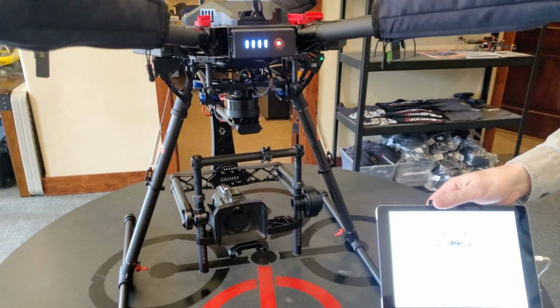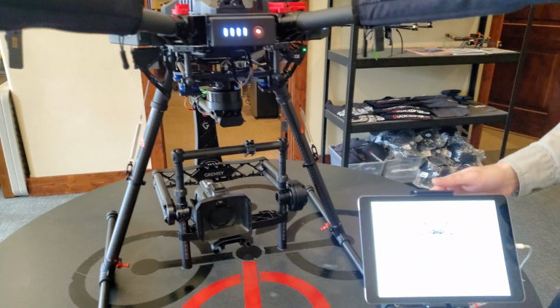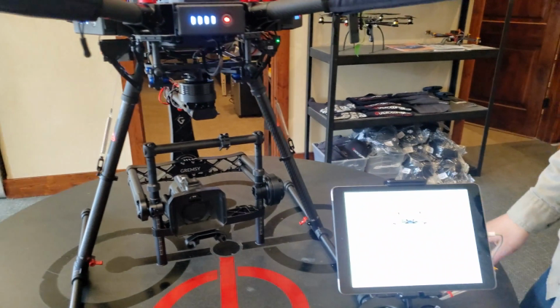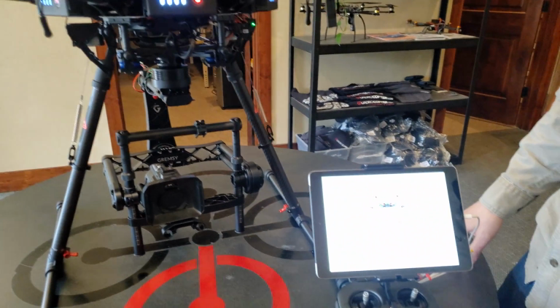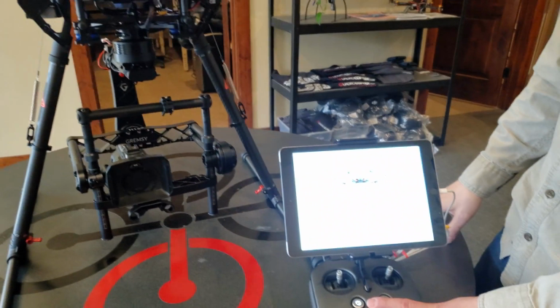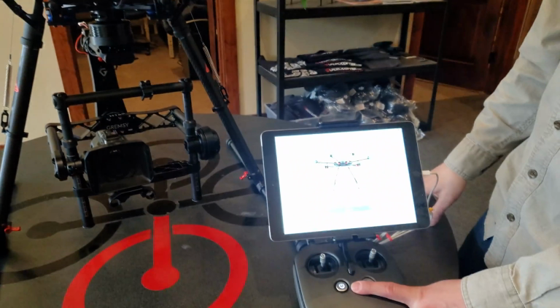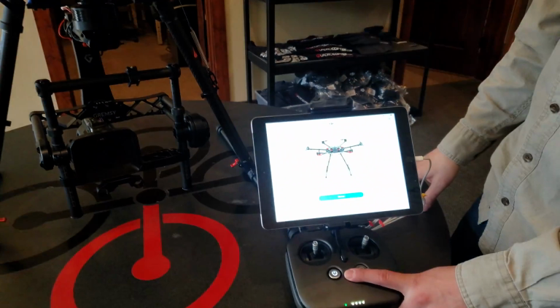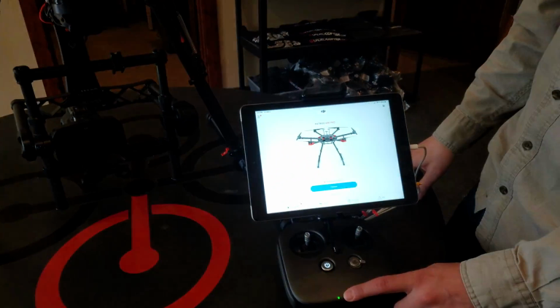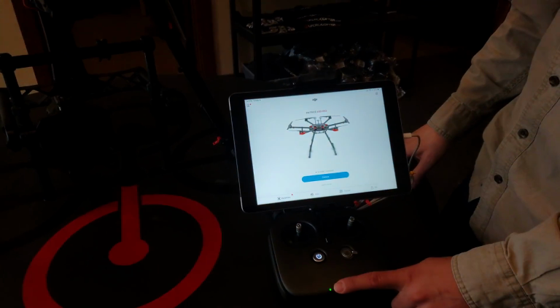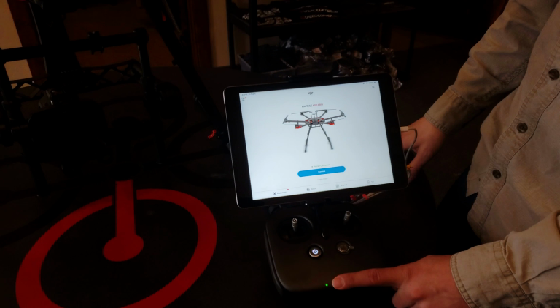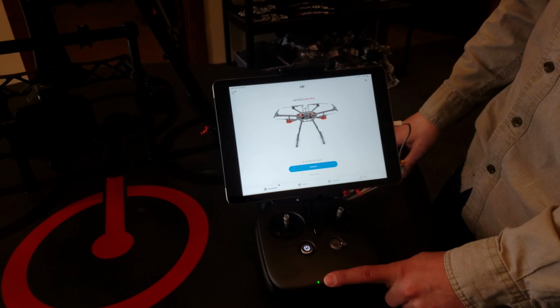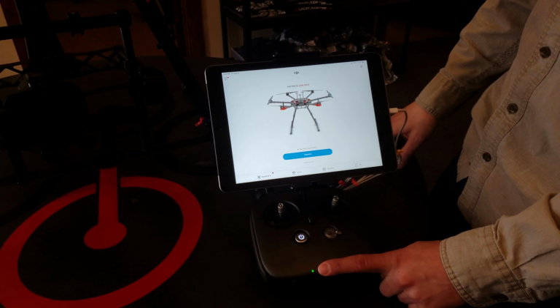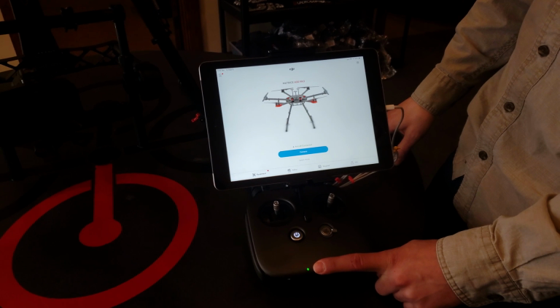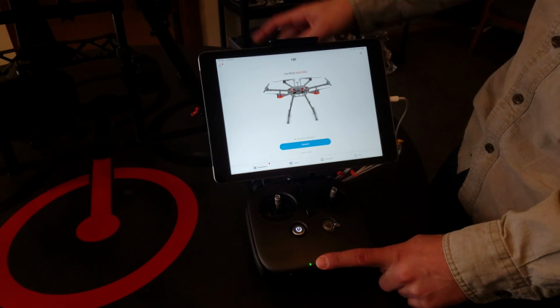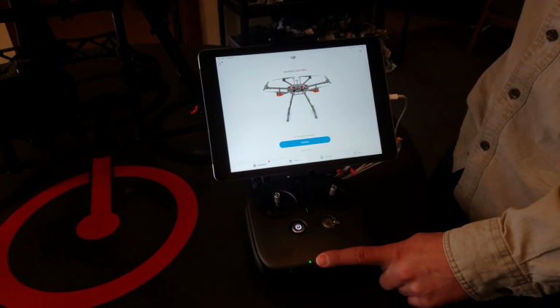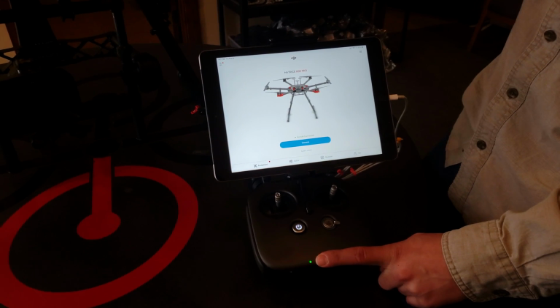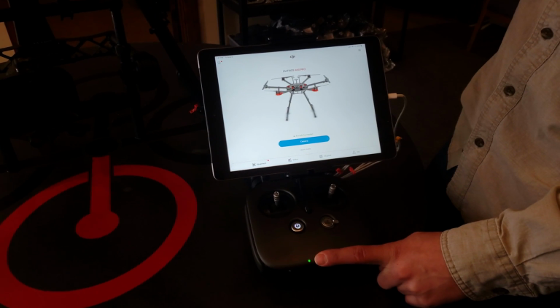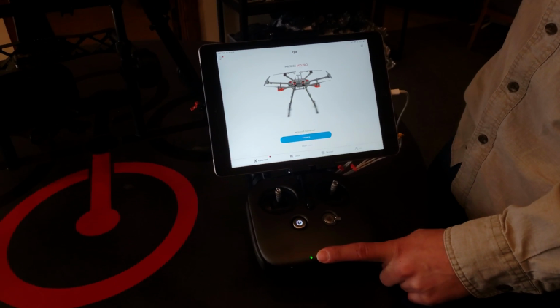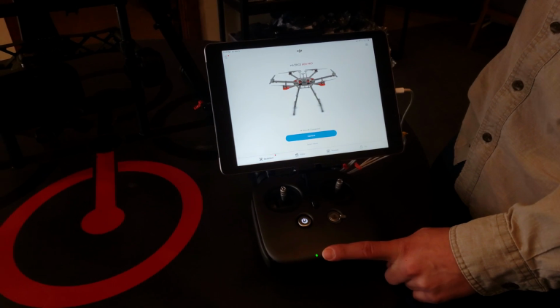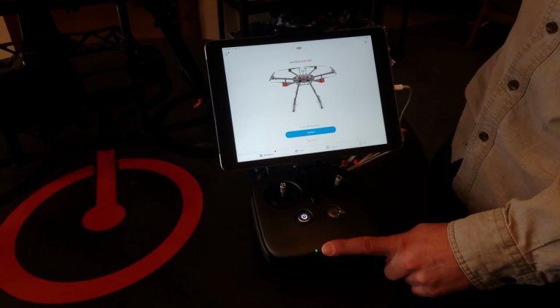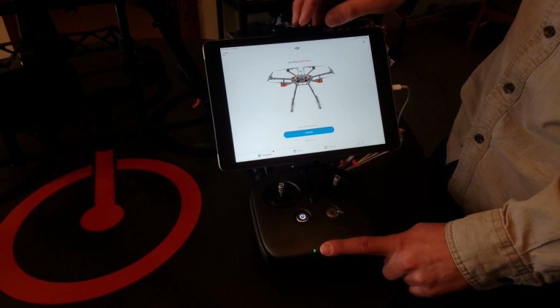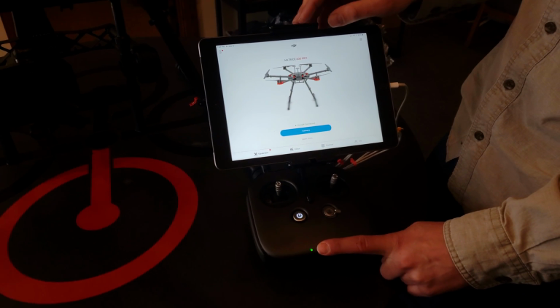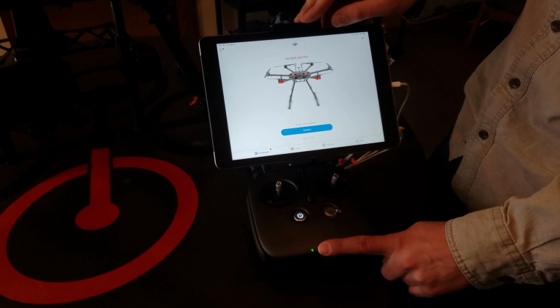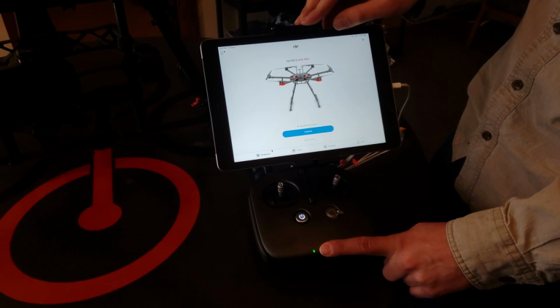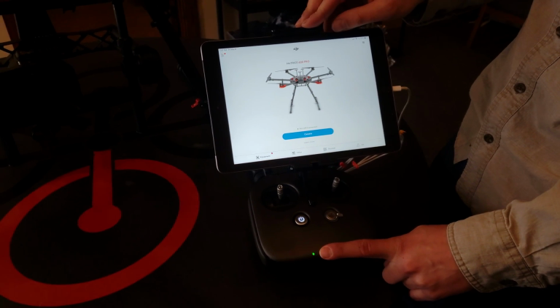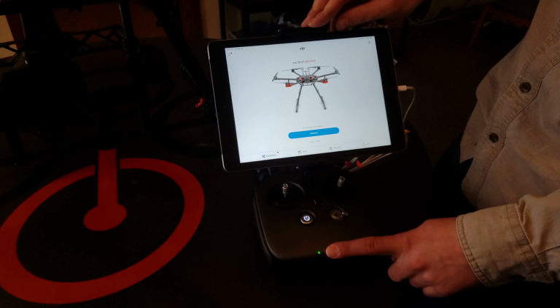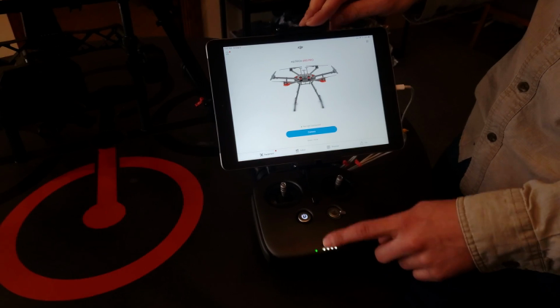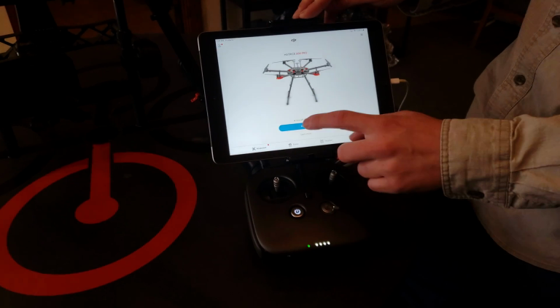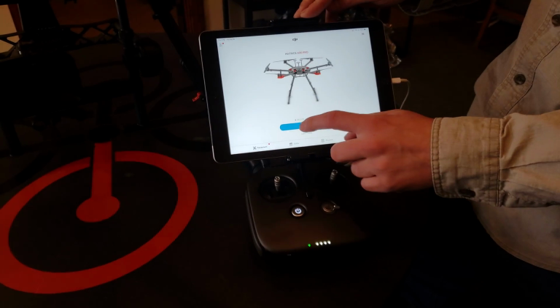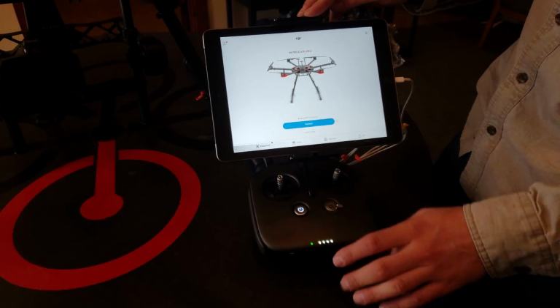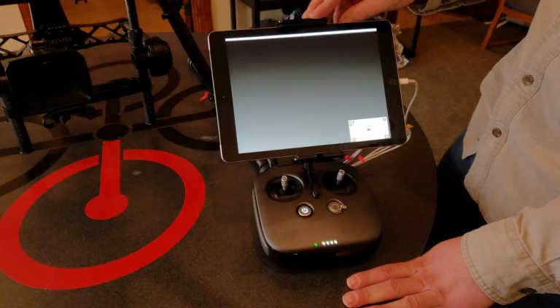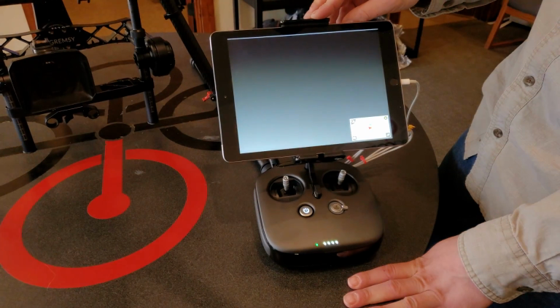I've got my remote controller on with a green light showing that I'm hooked up to the drone. I'm in the DJI Go app and I'm gonna enter the camera mode.